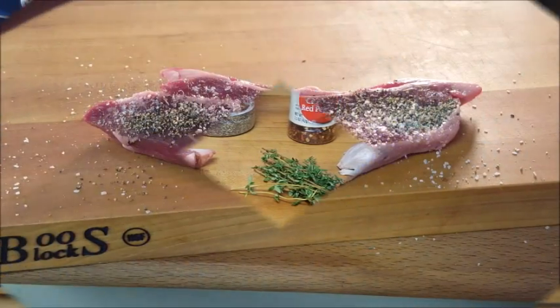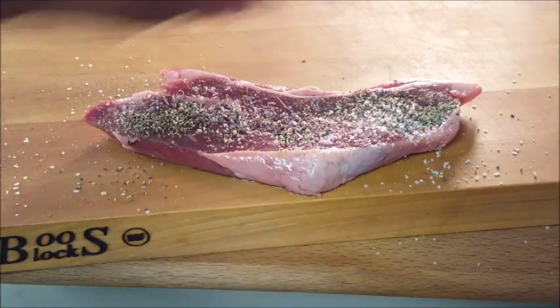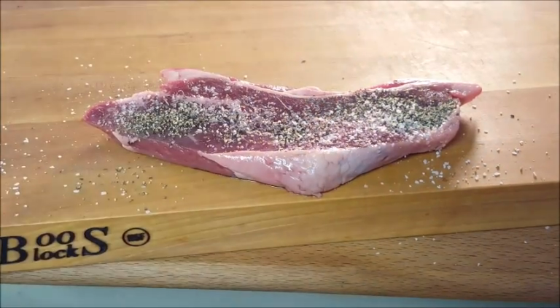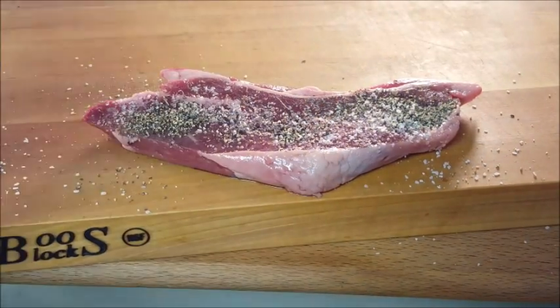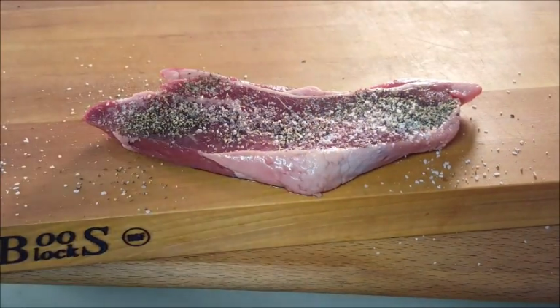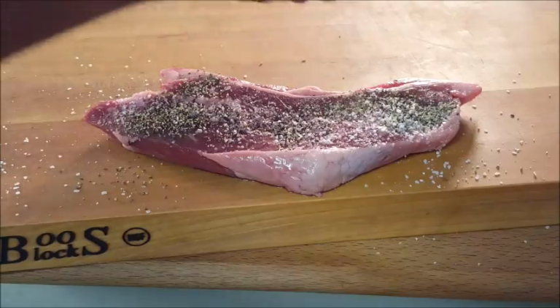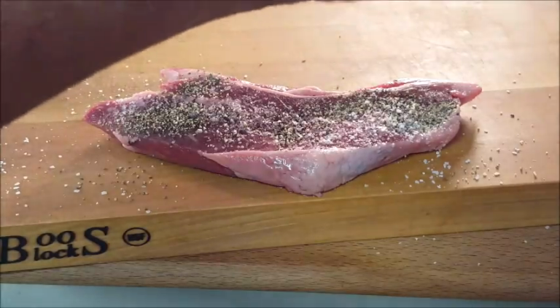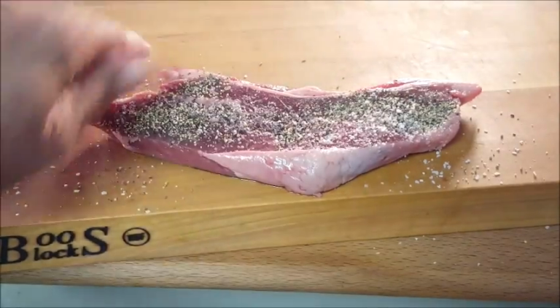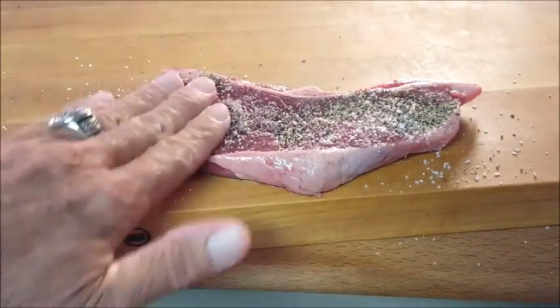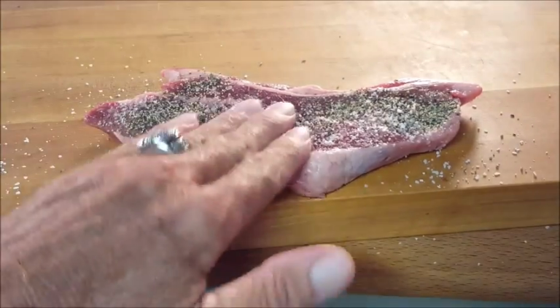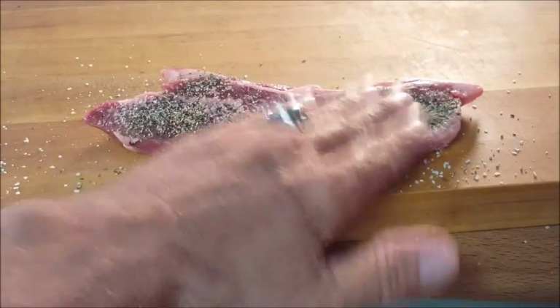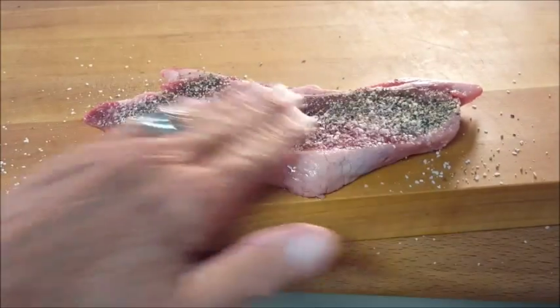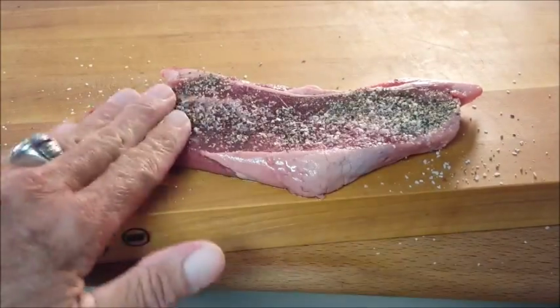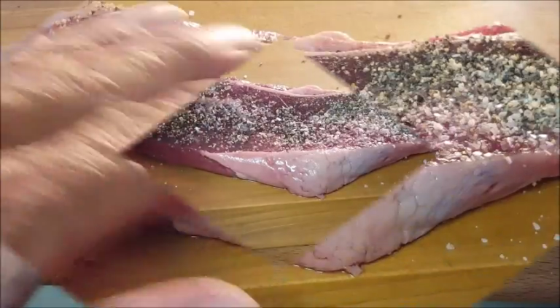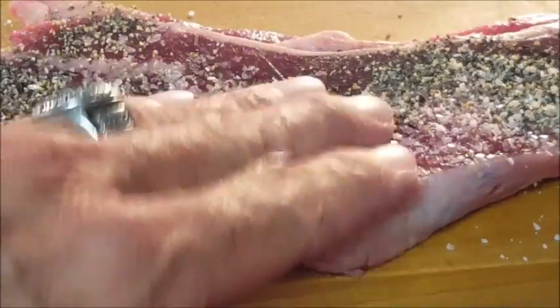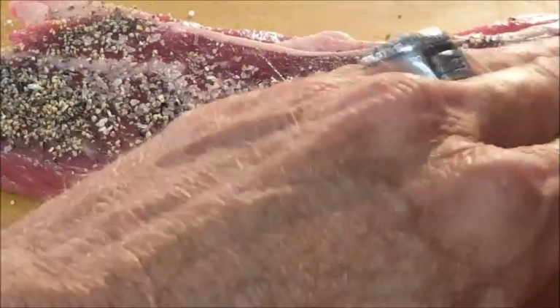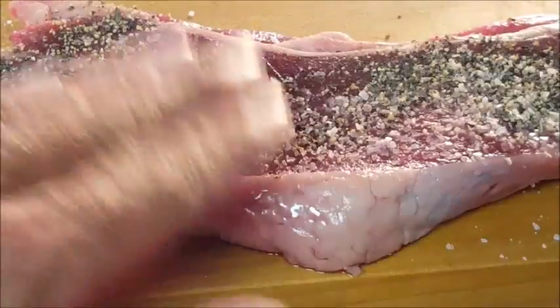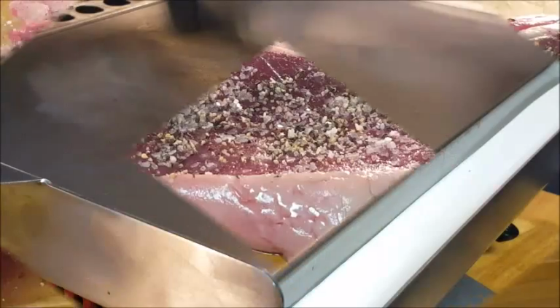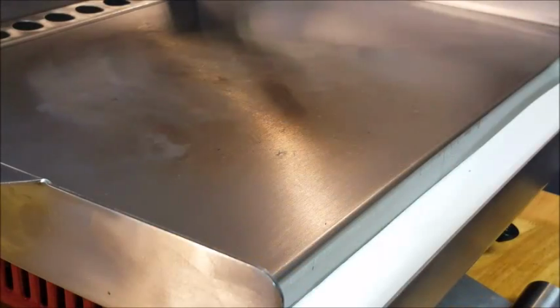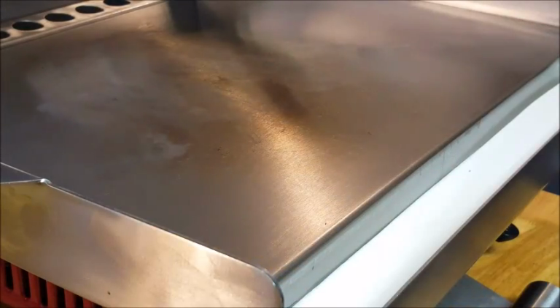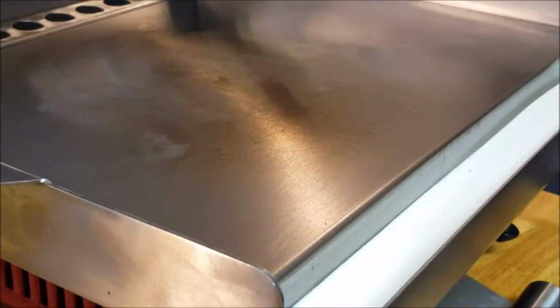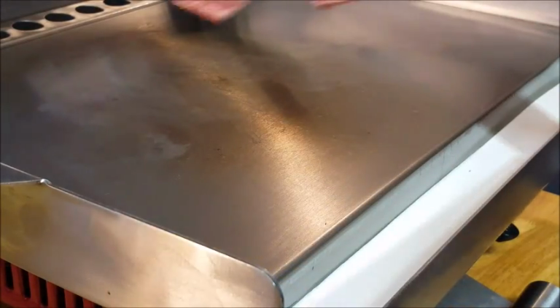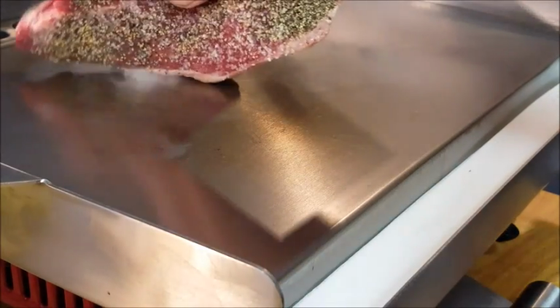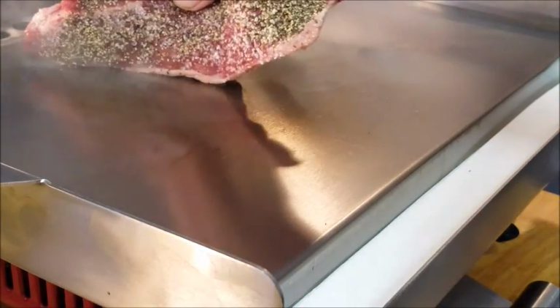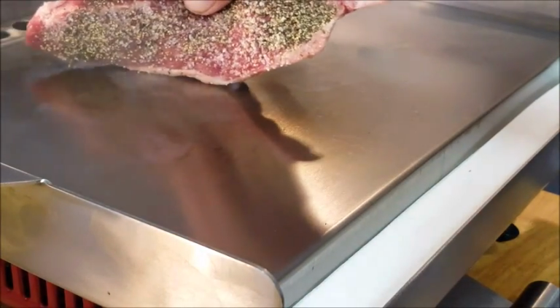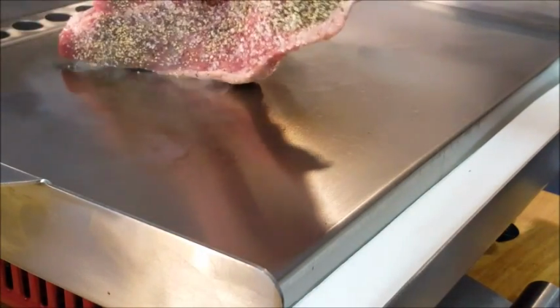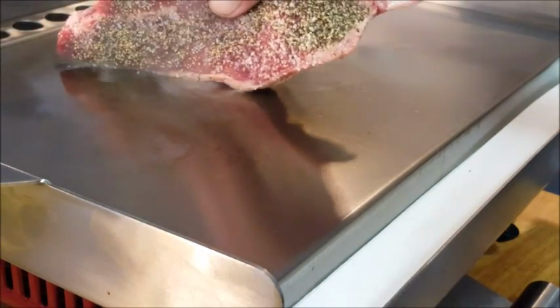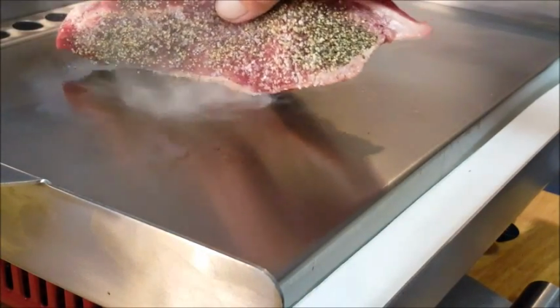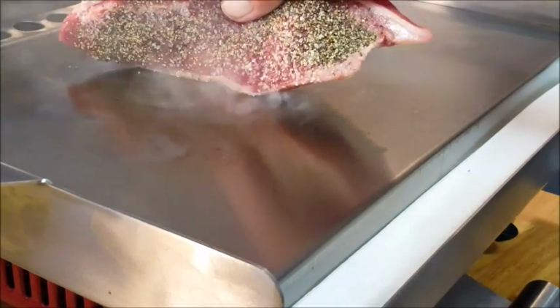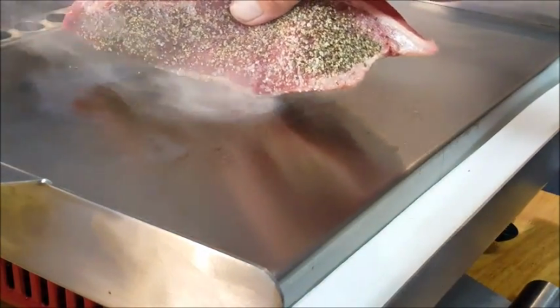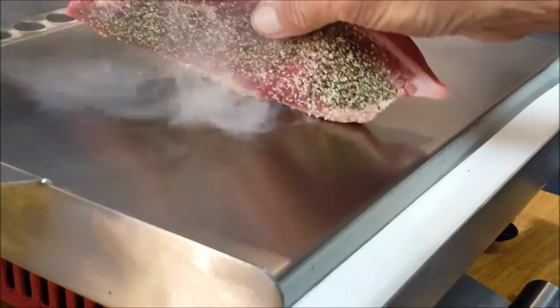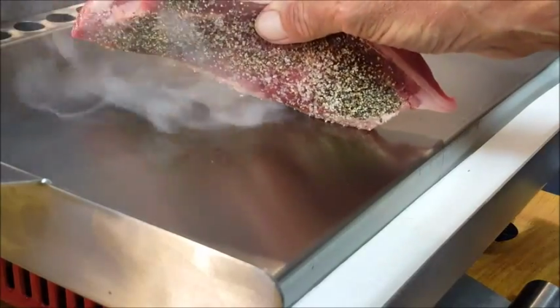Let's get started. Start with a room temperature steak and season it with just kosher salt and fresh ground black pepper. We're waiting on our griddle to come up to temperature, and when it does go ahead and put your steak on. You can use oil if you like, but if there's enough fat on that steak I like to render that fat down.